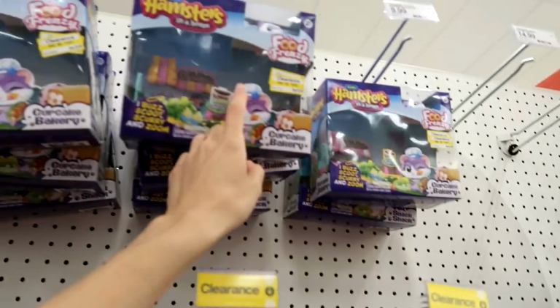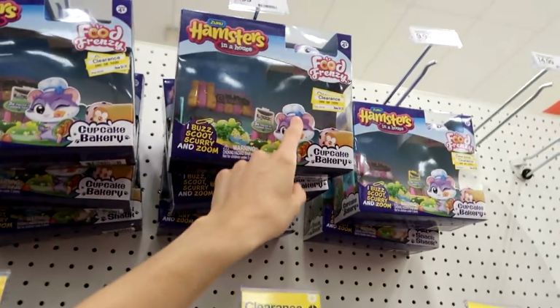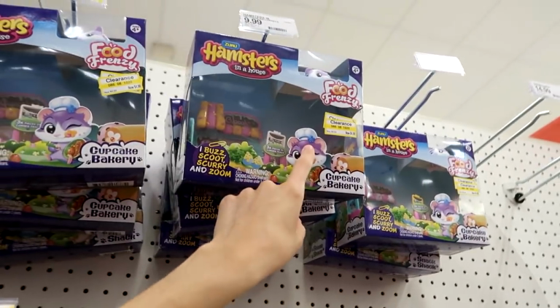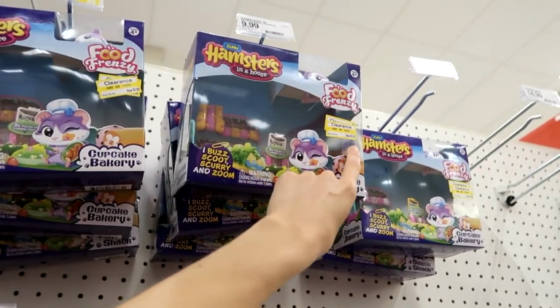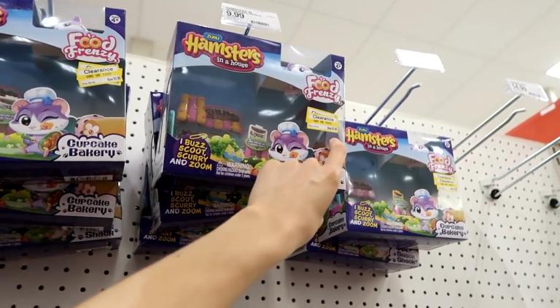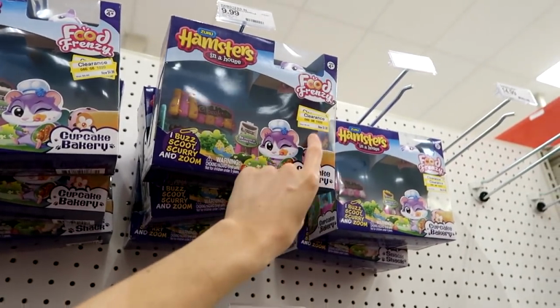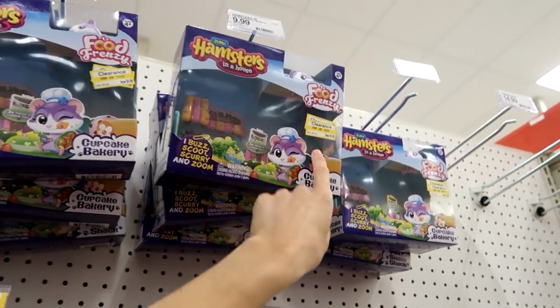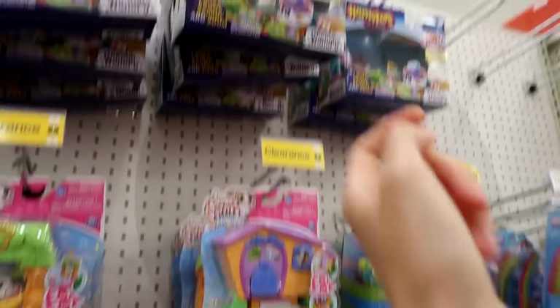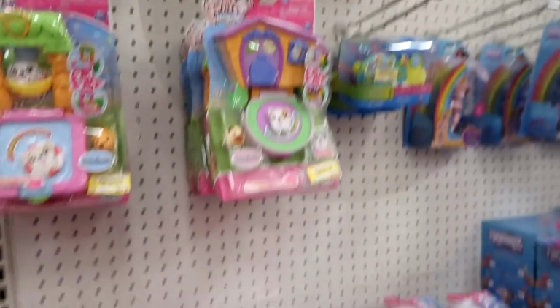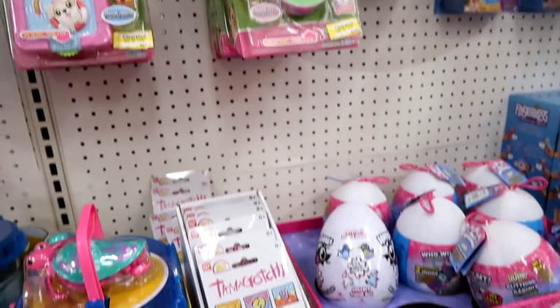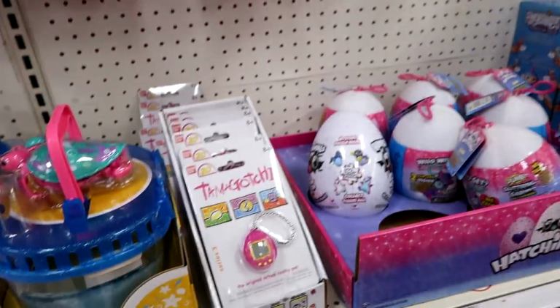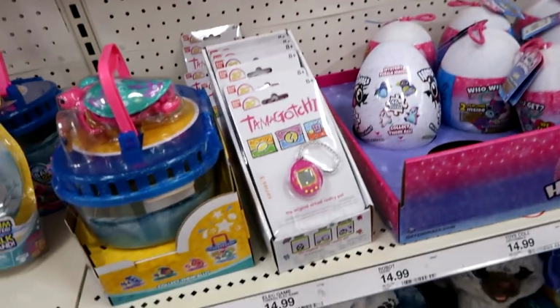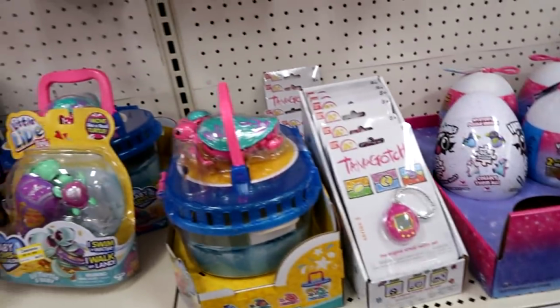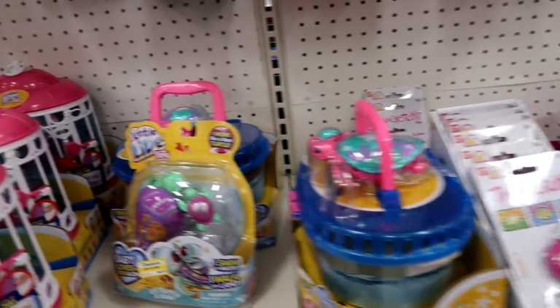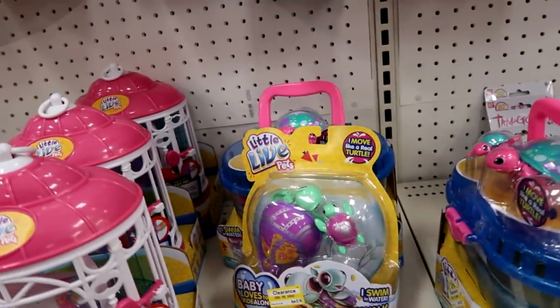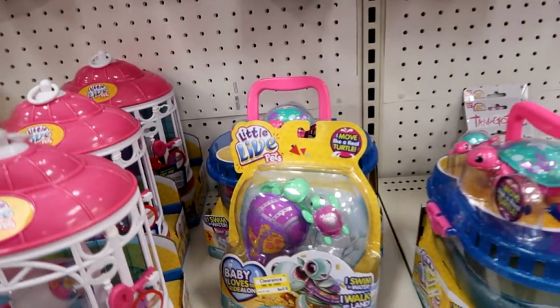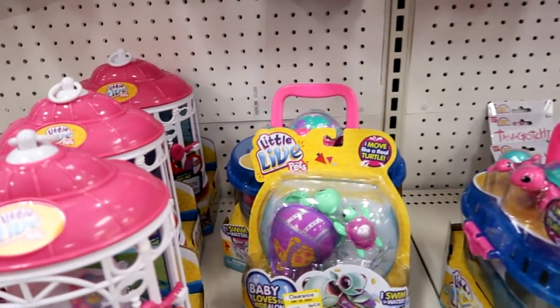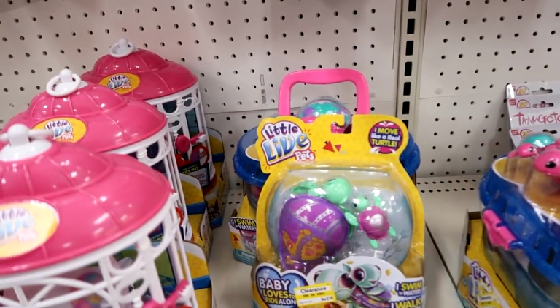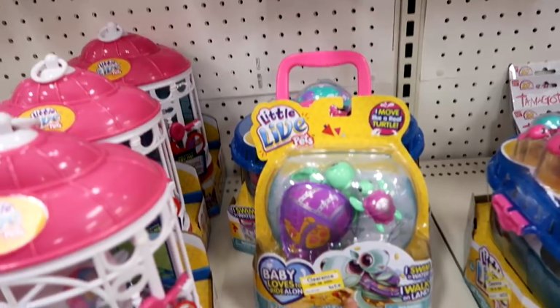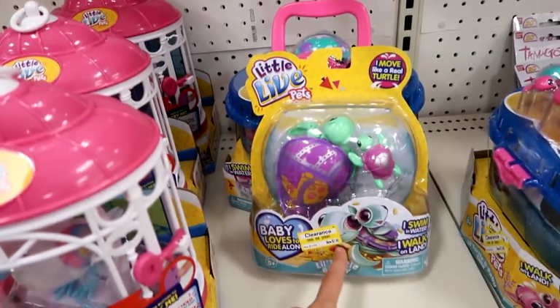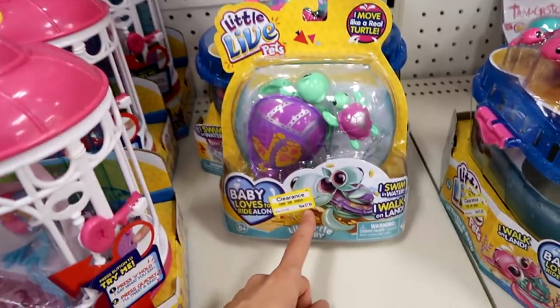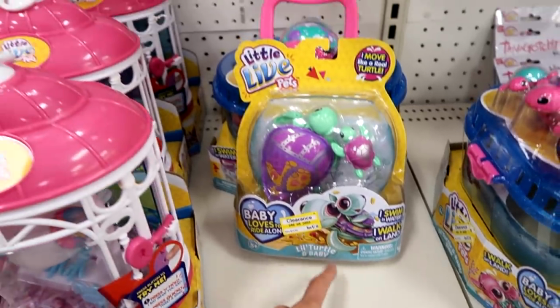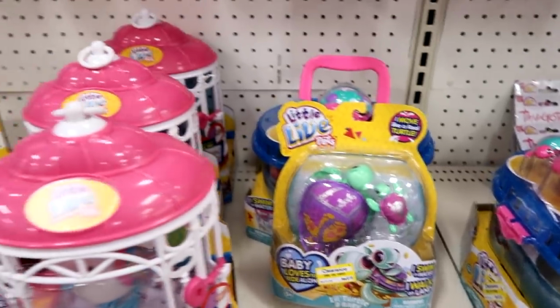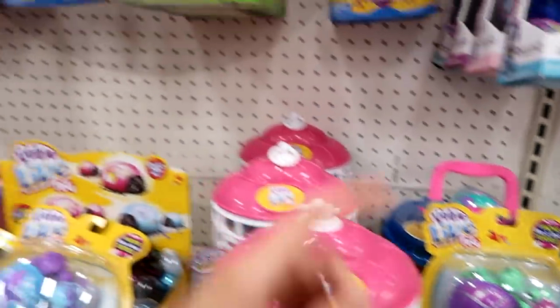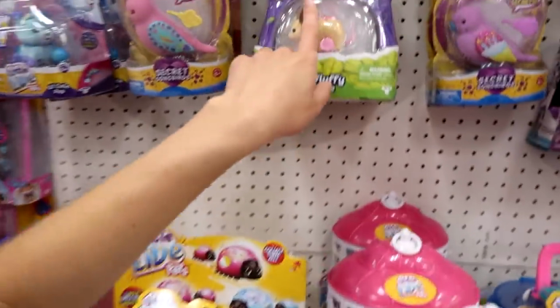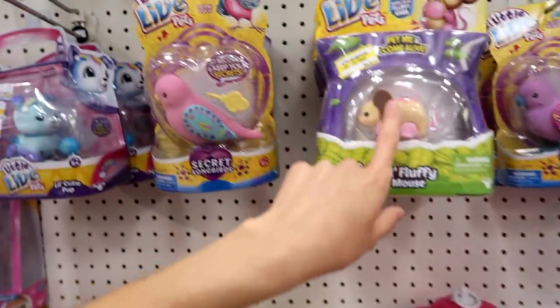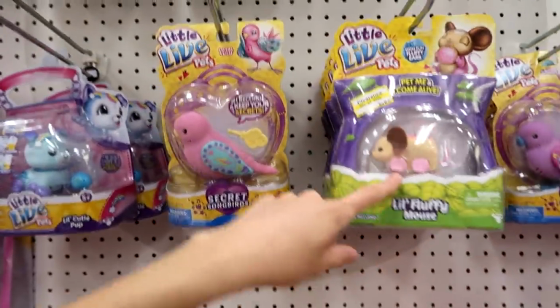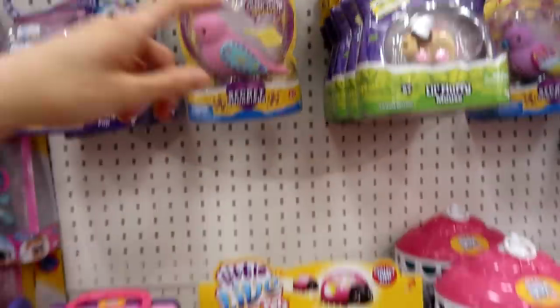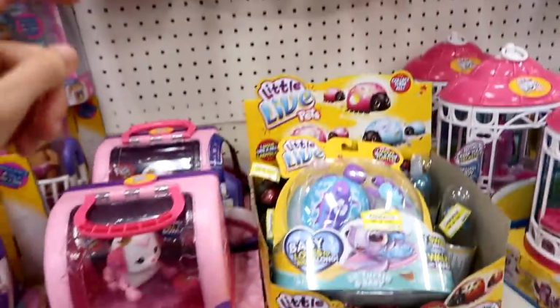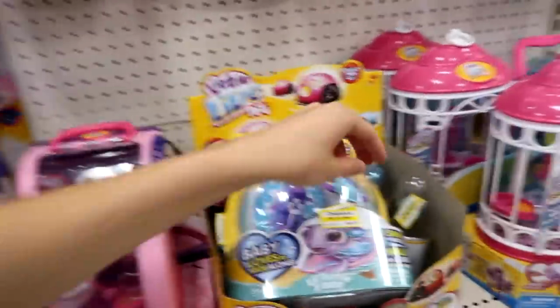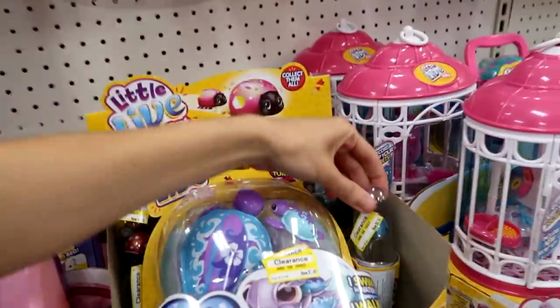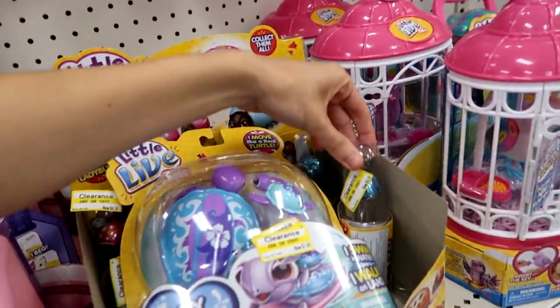The Zero hamsters are on clearance — $4.98, normally $10 — that's a really good price! And even the little turtles are $7.48, and the mice are $6.43, and the little ladybugs are $4.18.